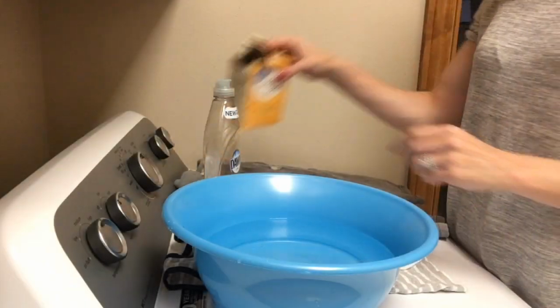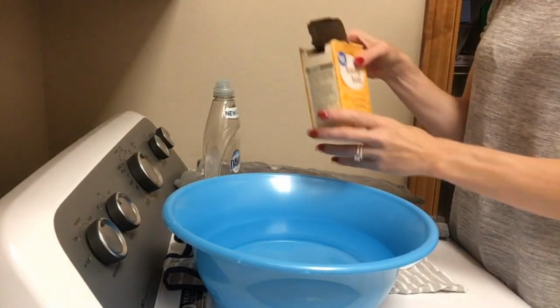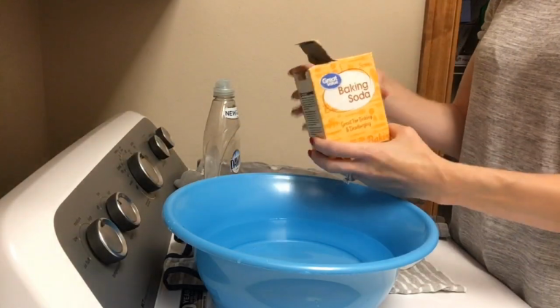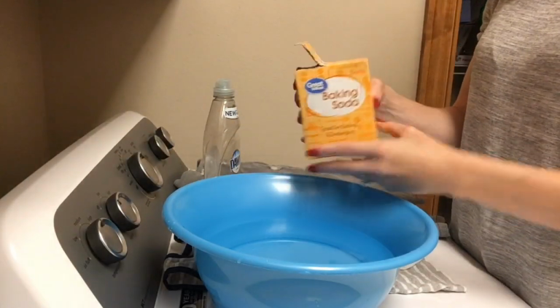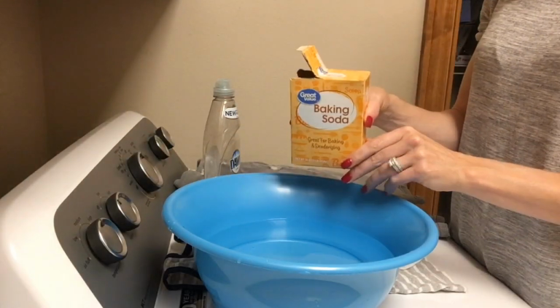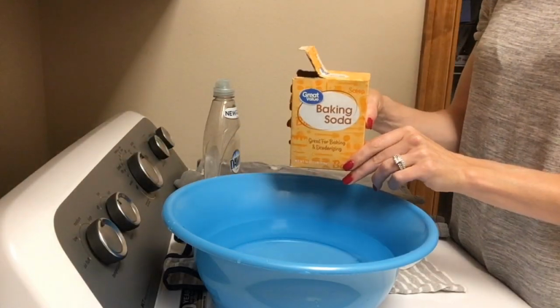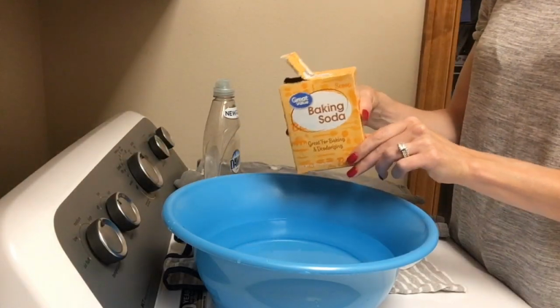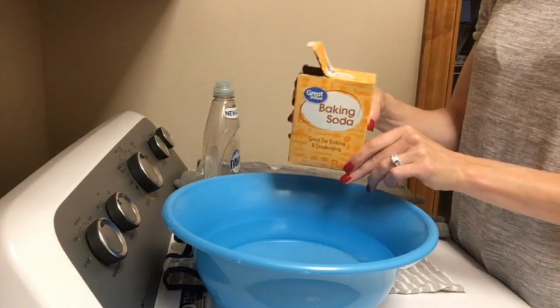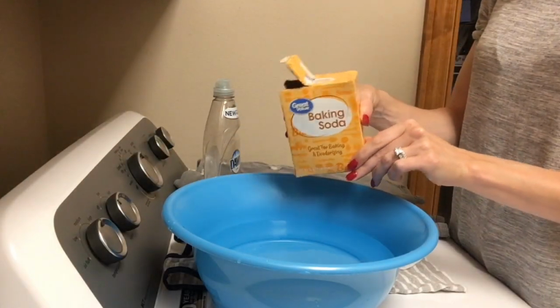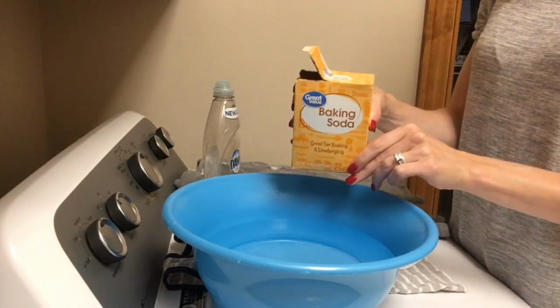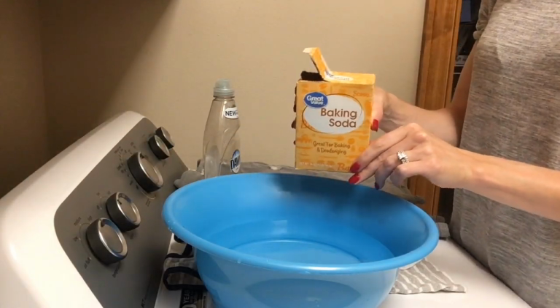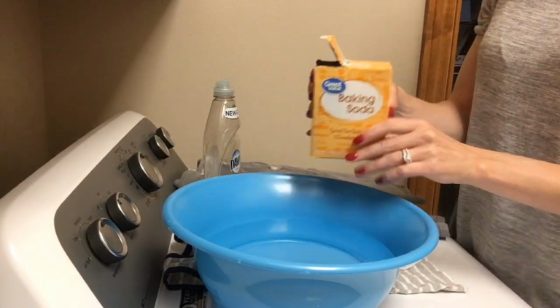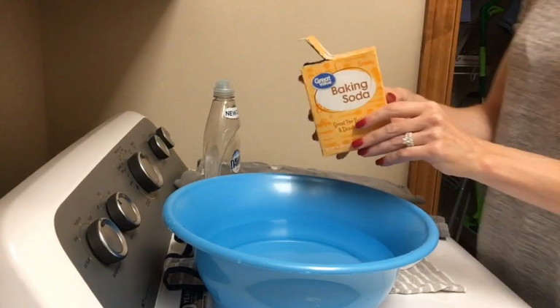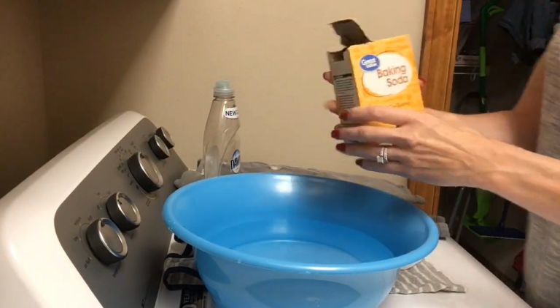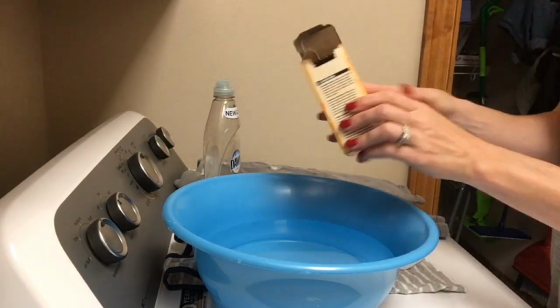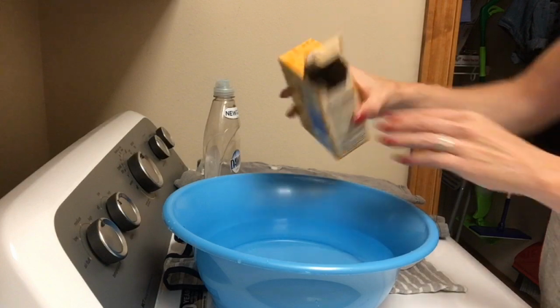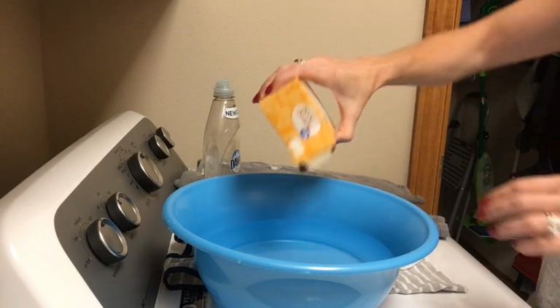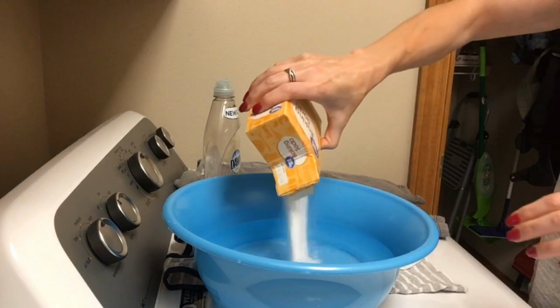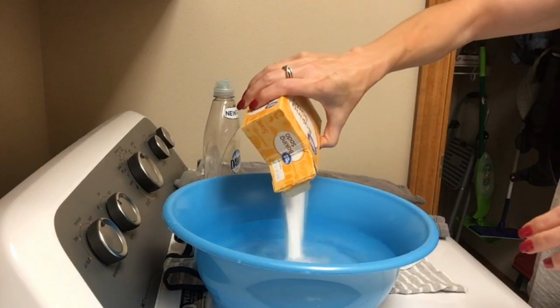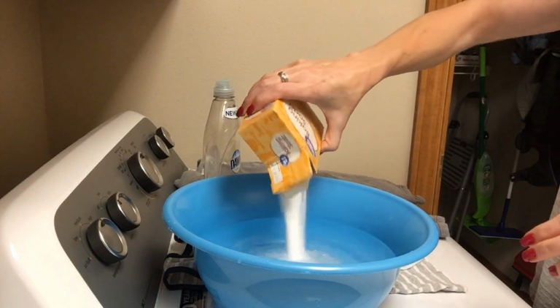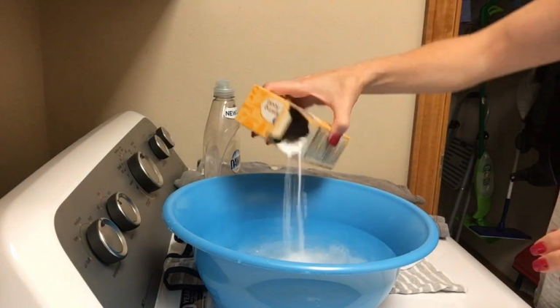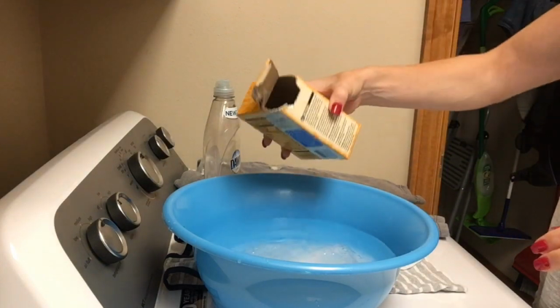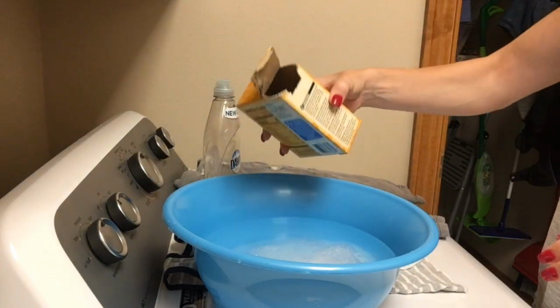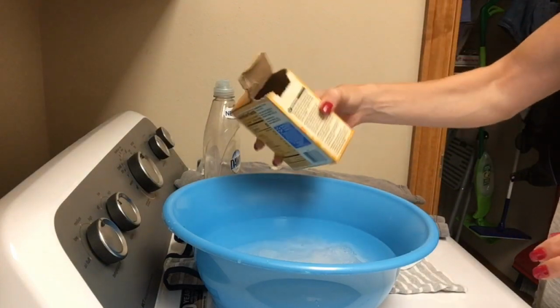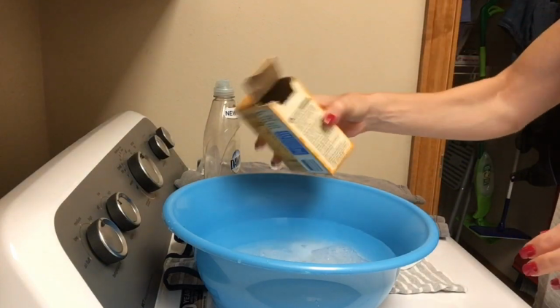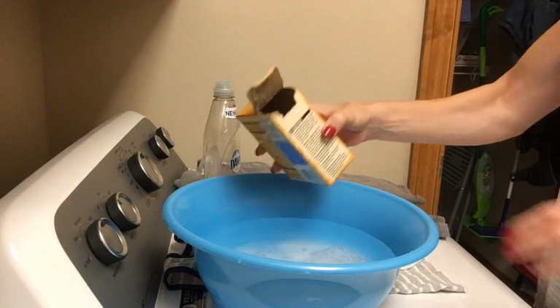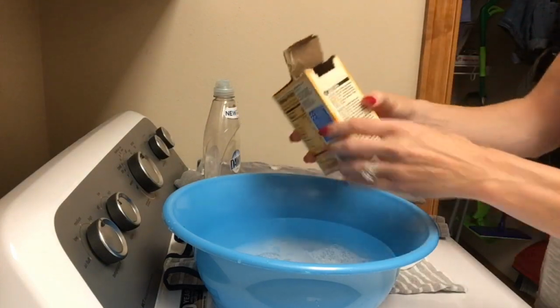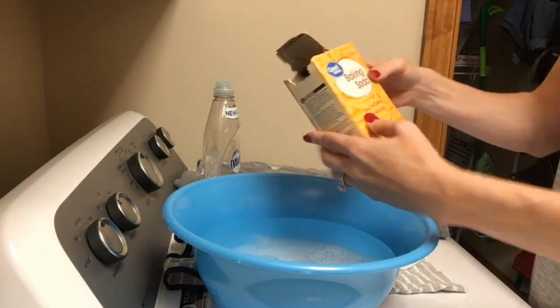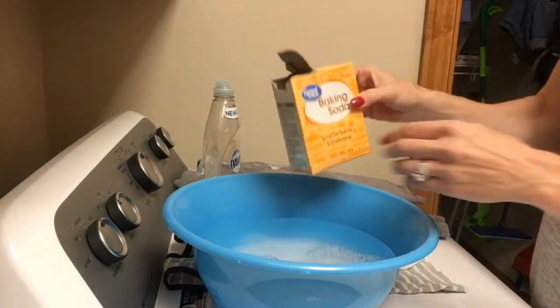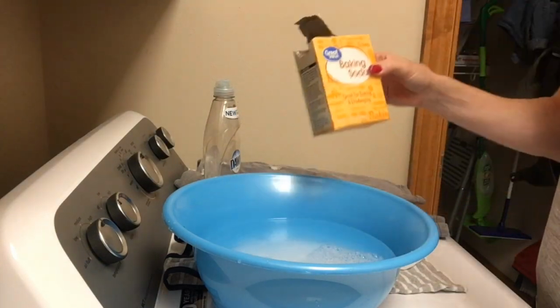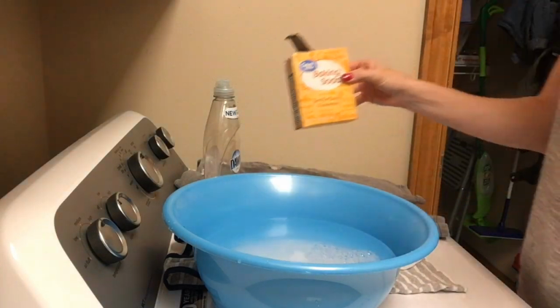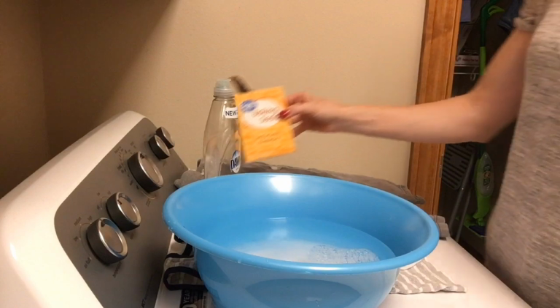In this video I'm going to show you how to remove tough stains from clothes. You'll need just a few items: a bucket of water, about a fourth a cup of baking soda, and then some Dawn dish soap.